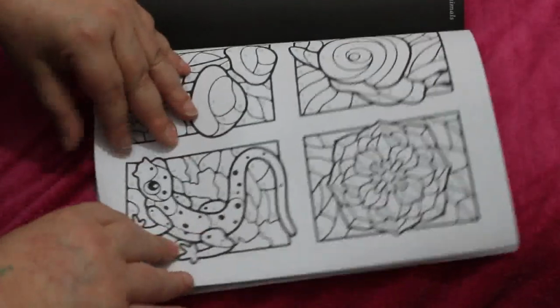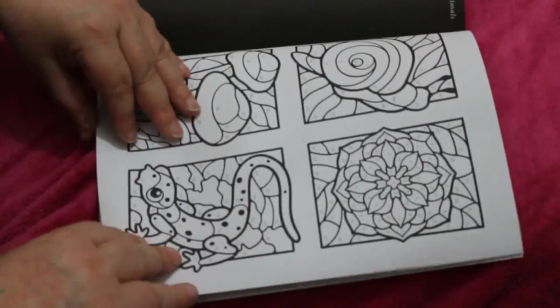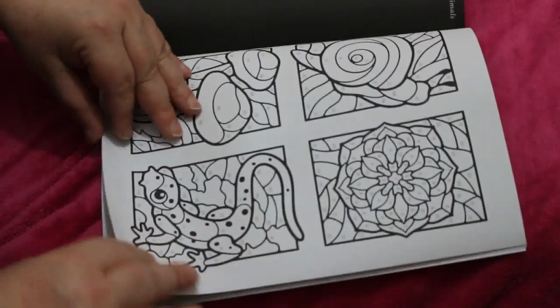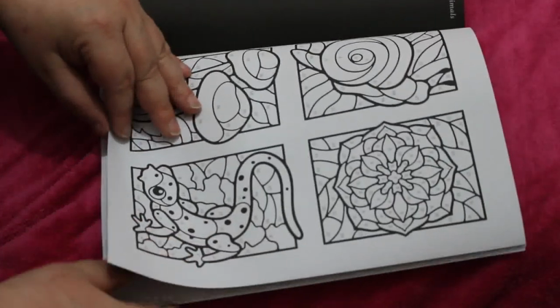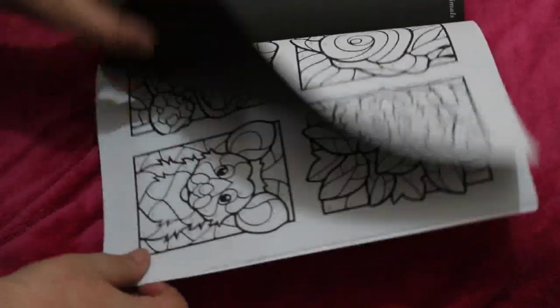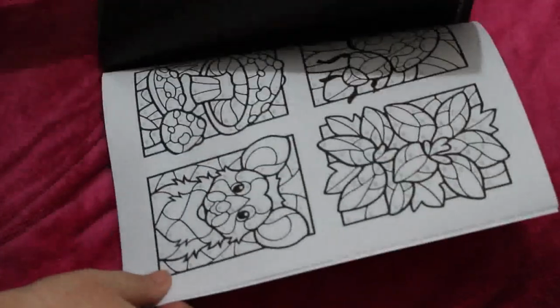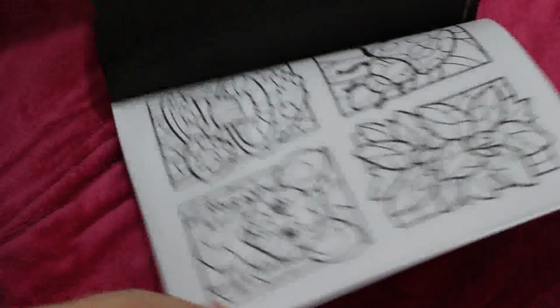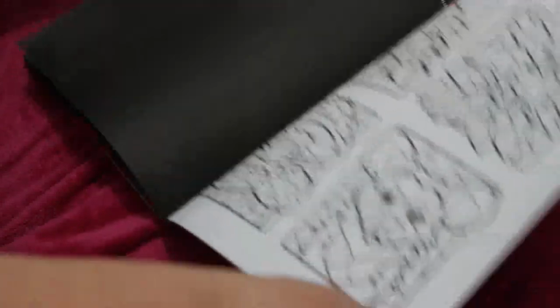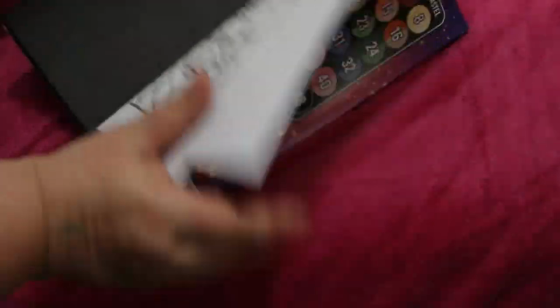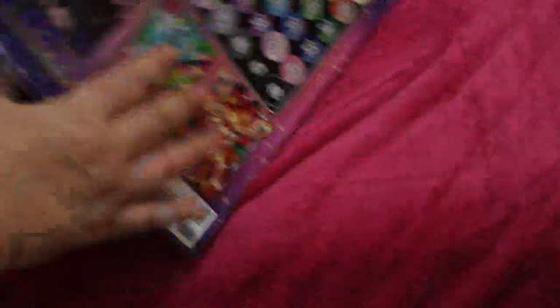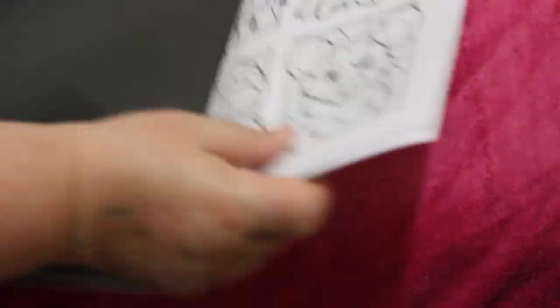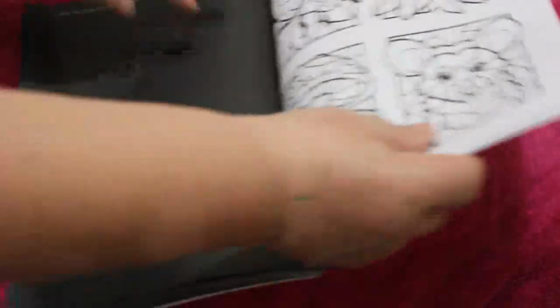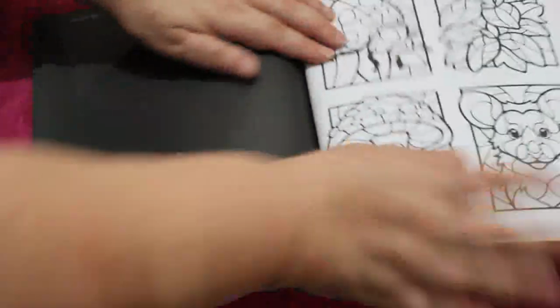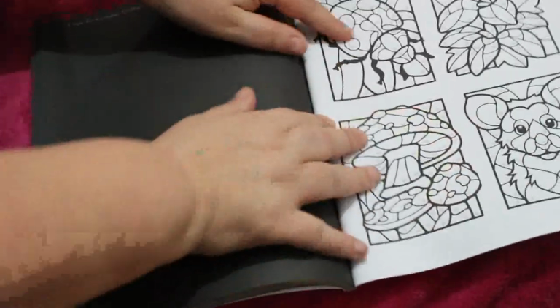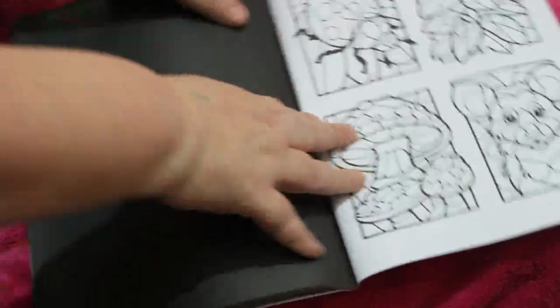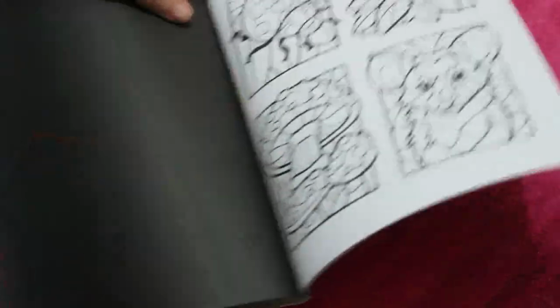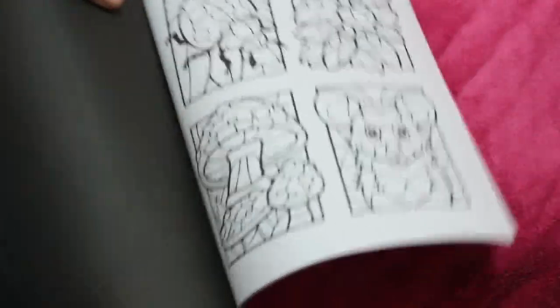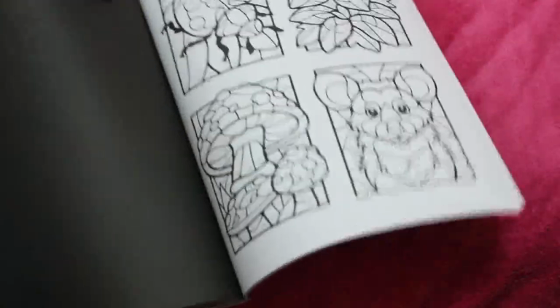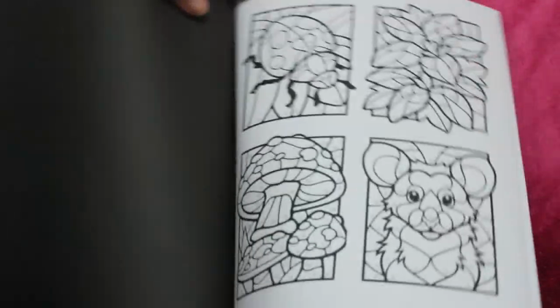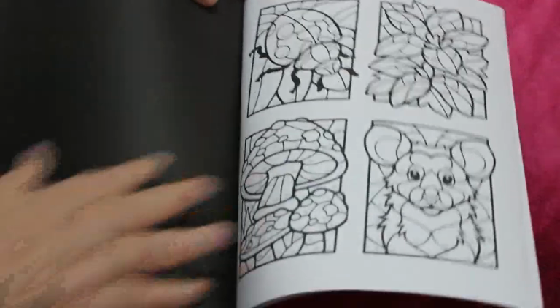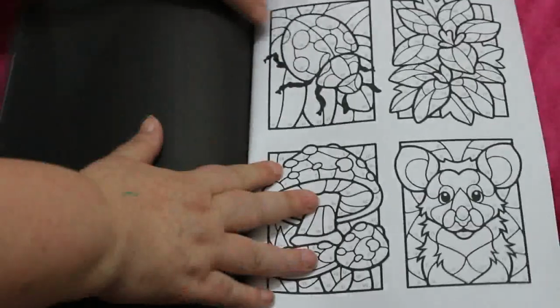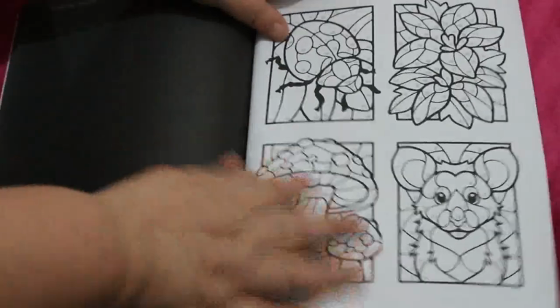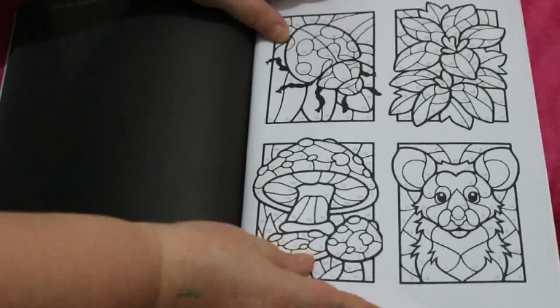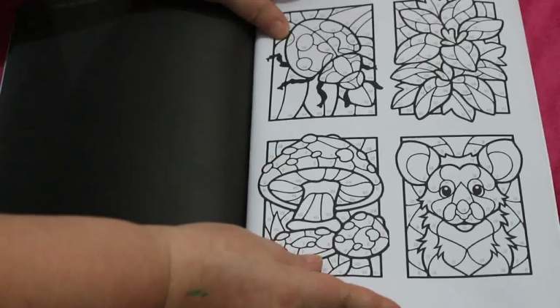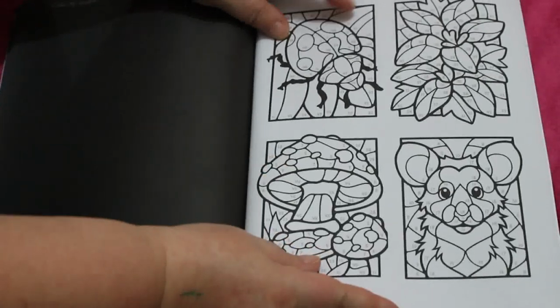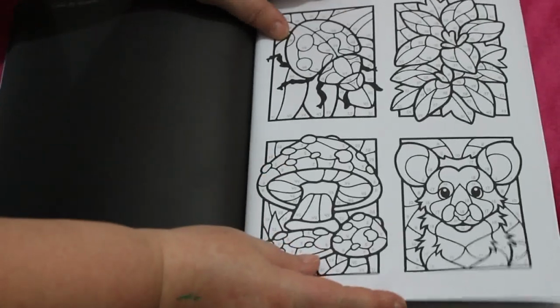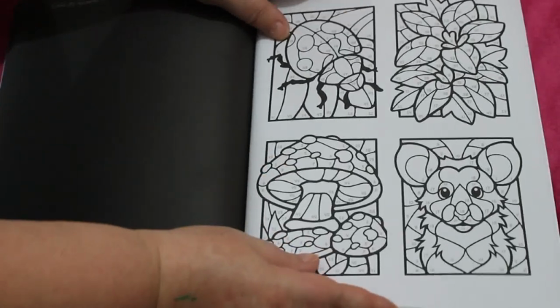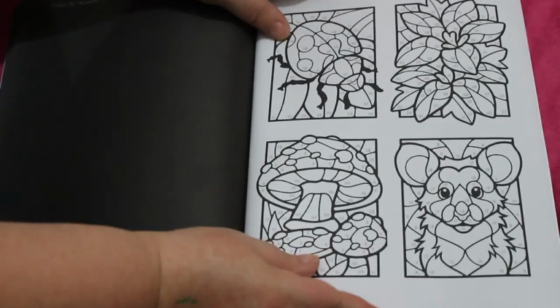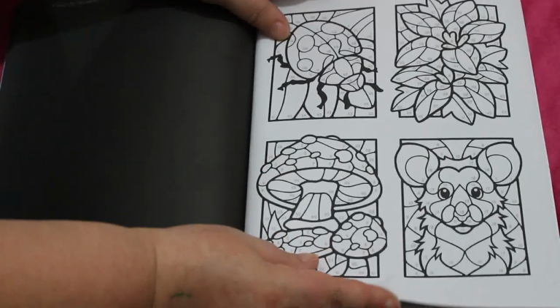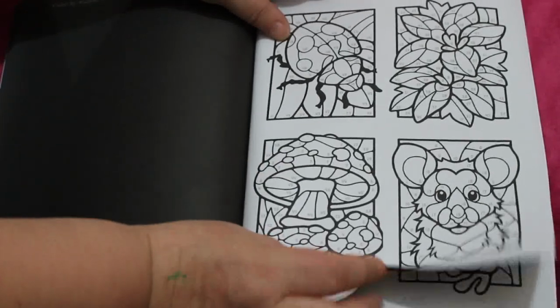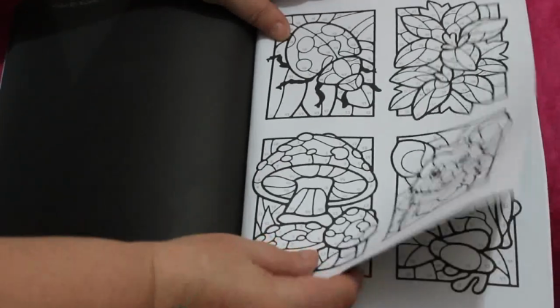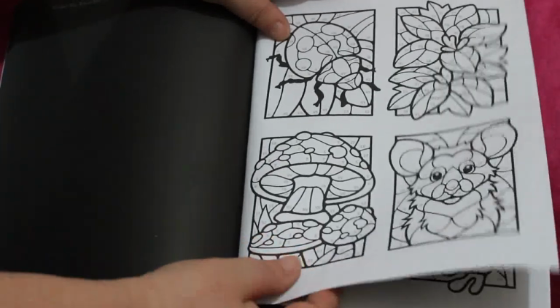Oh, we've got thumbnails as well so you could do the thumbnails ones too. They've done little ones as well, which is different for them. You've got a ladybird there, as we call it in the UK.